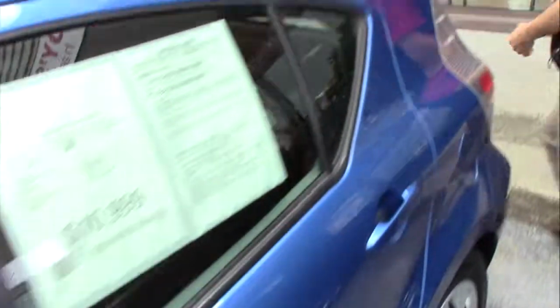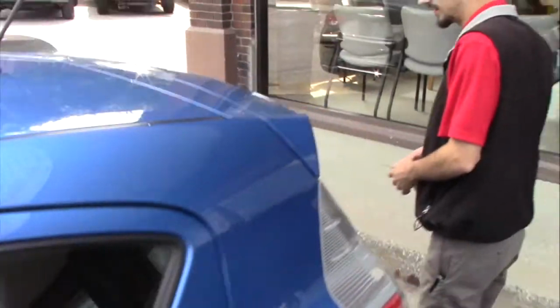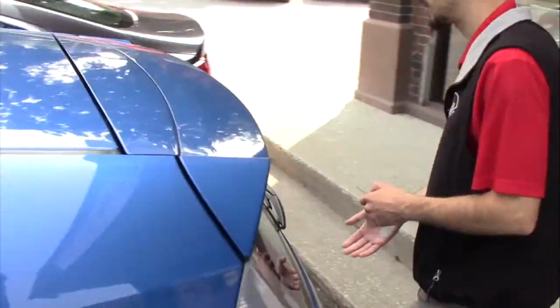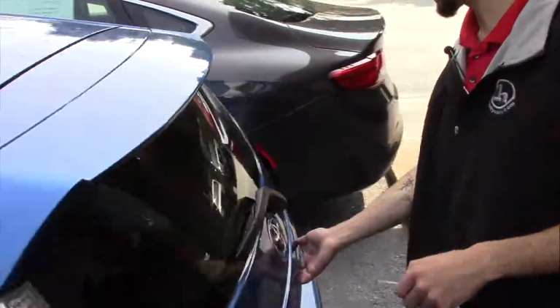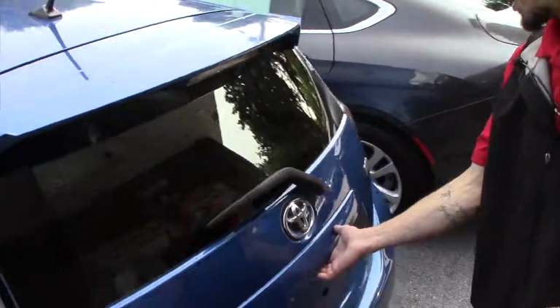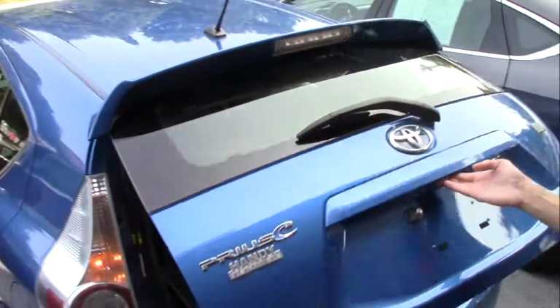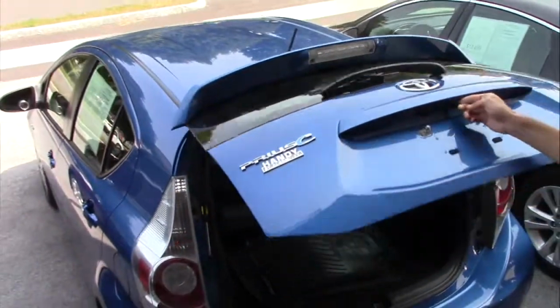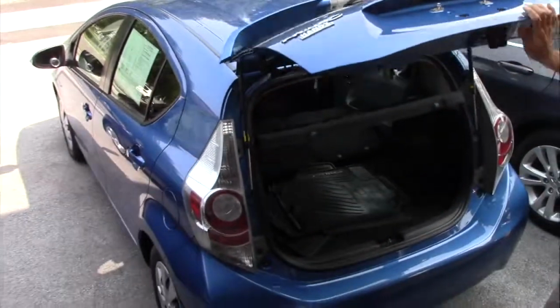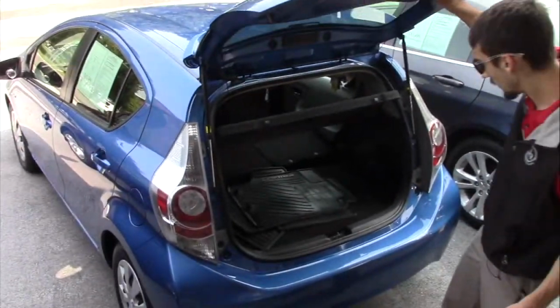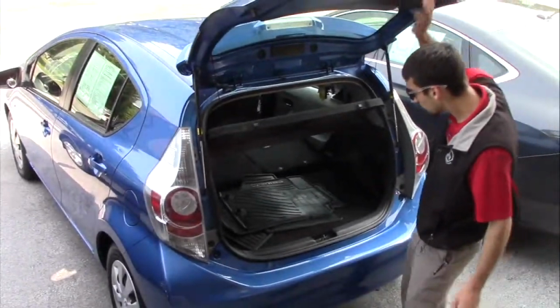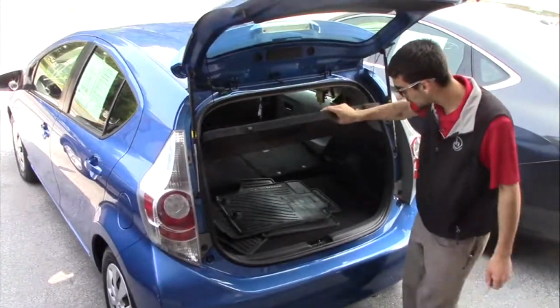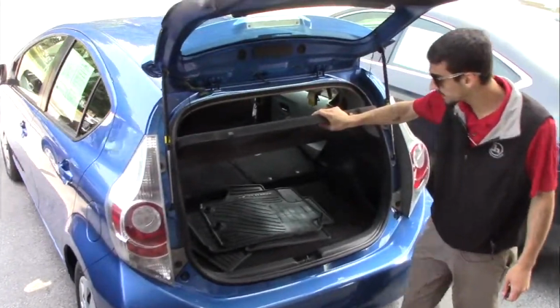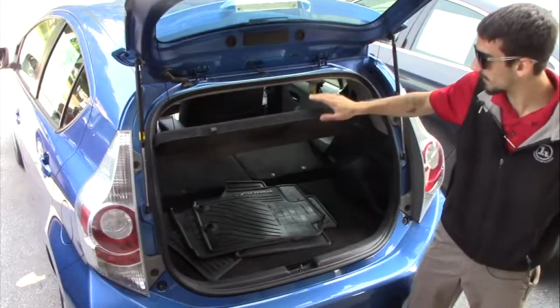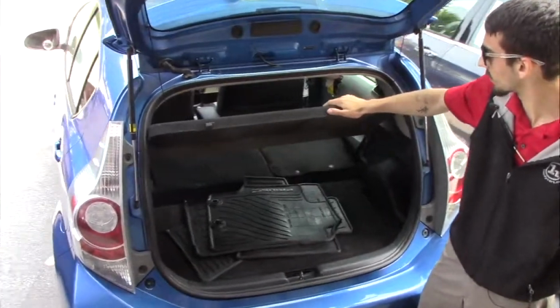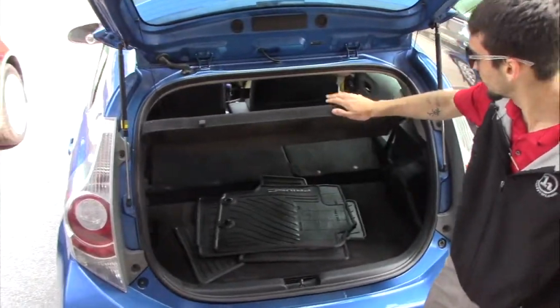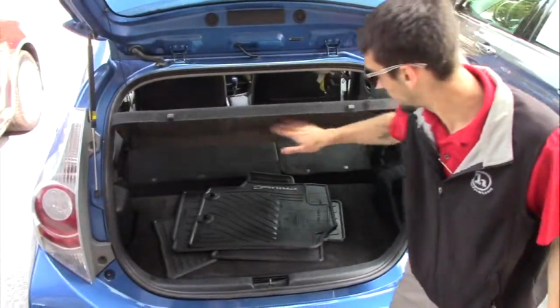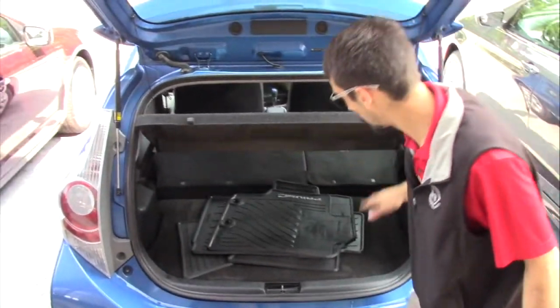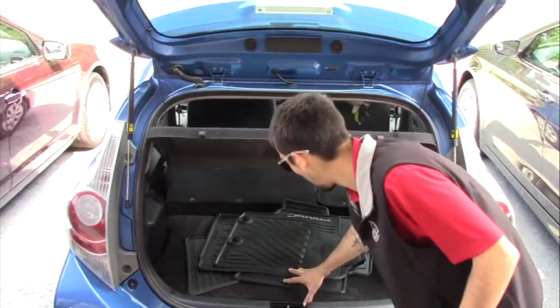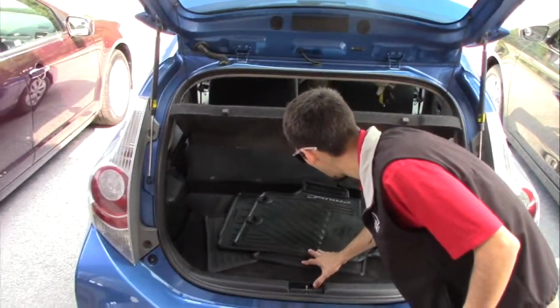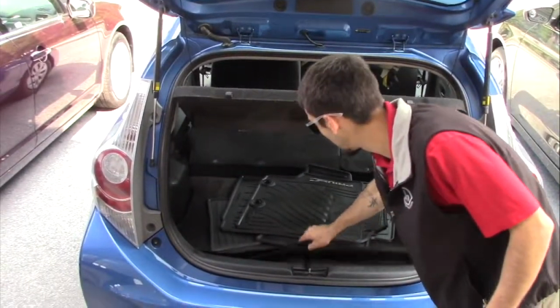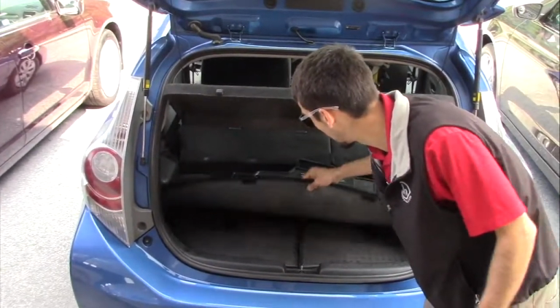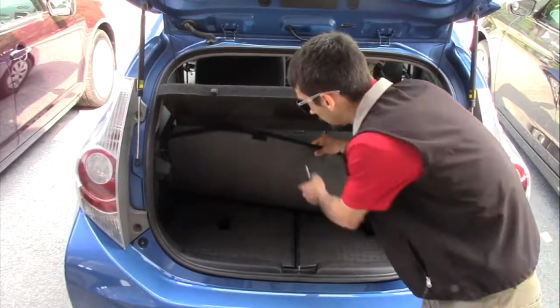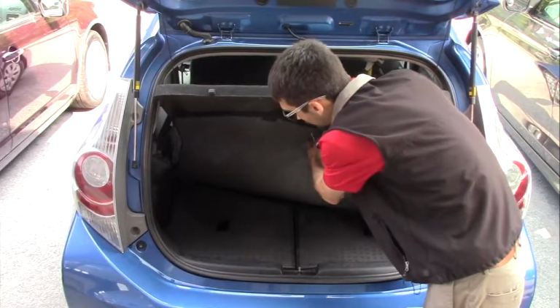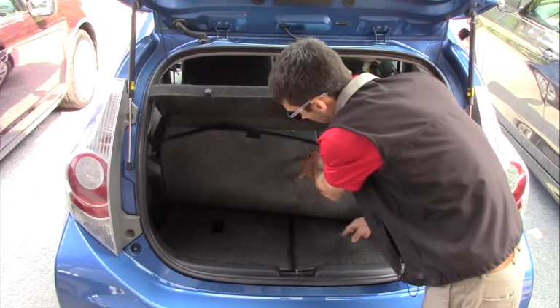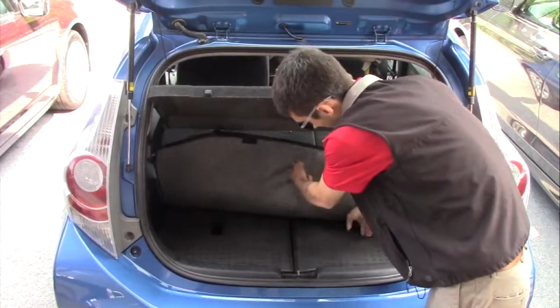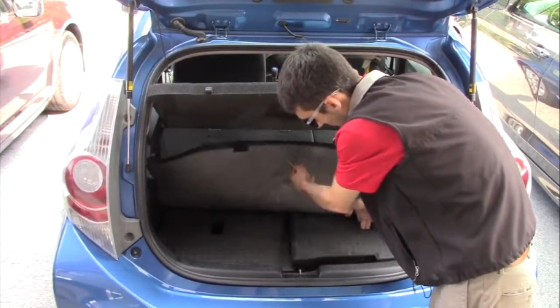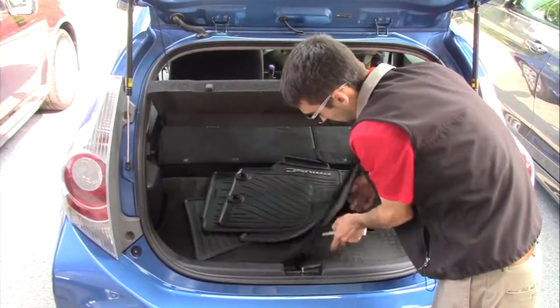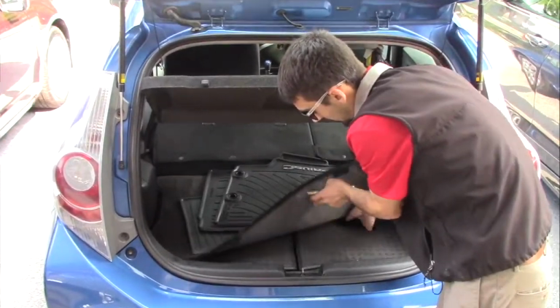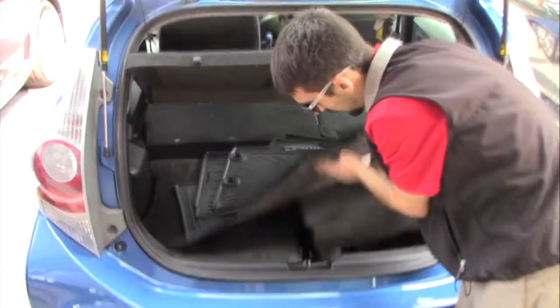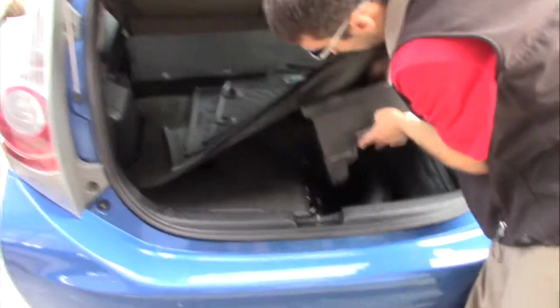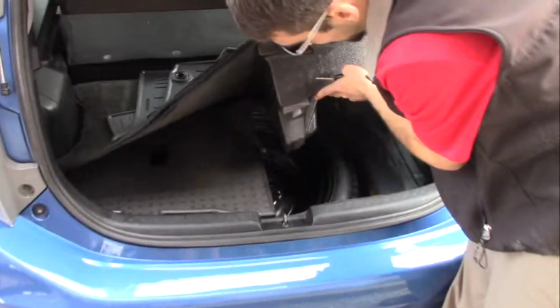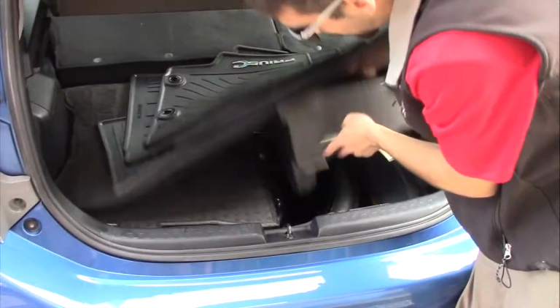Being the Prius C, it's more of a hatchback body, so you're going to have some space in the back here, a little cover to keep your belongings nice and cool in the sun. Spare equipment located underneath — spare tire equipment.